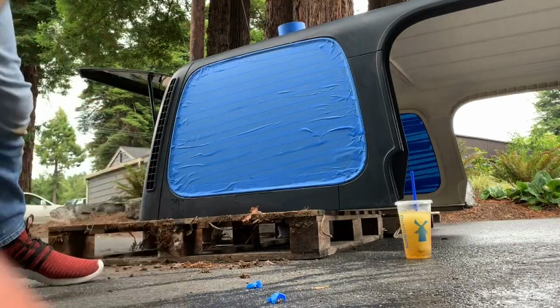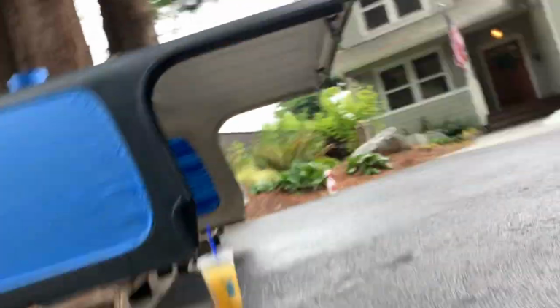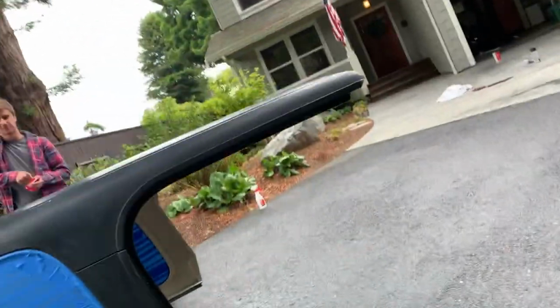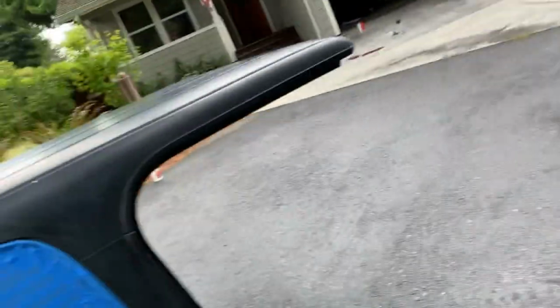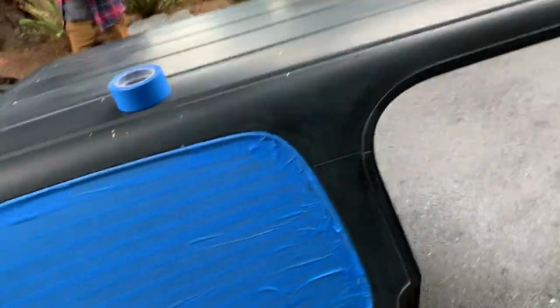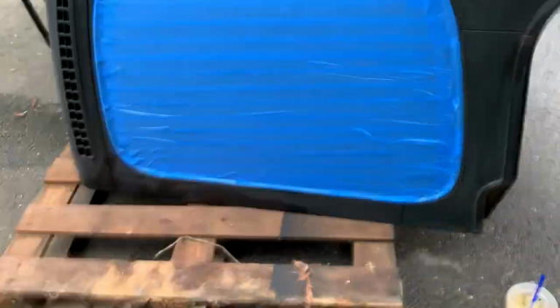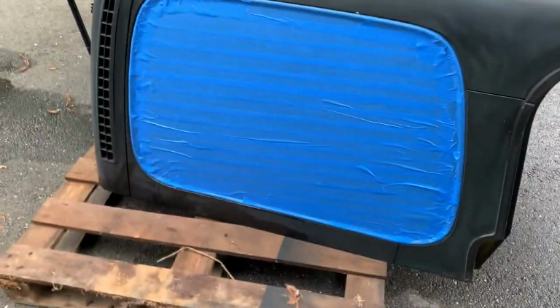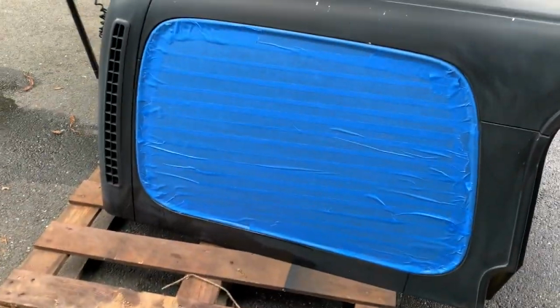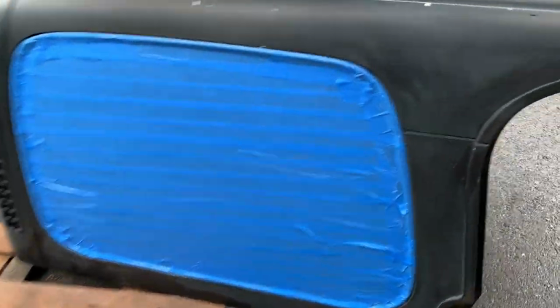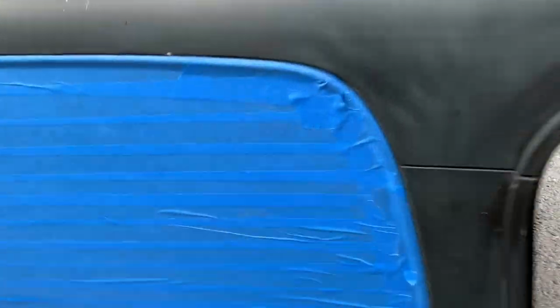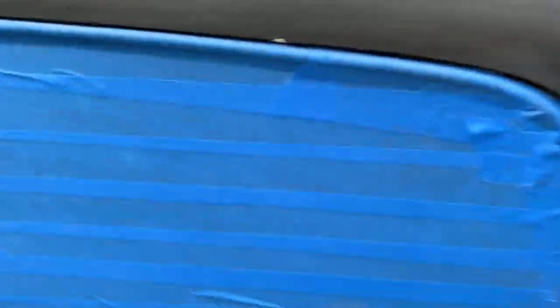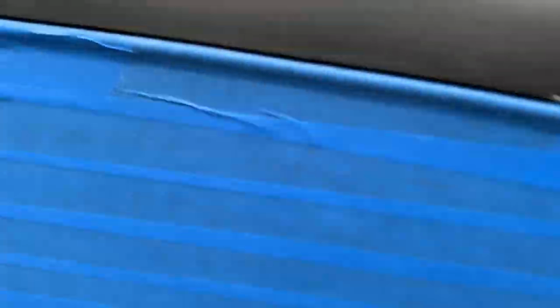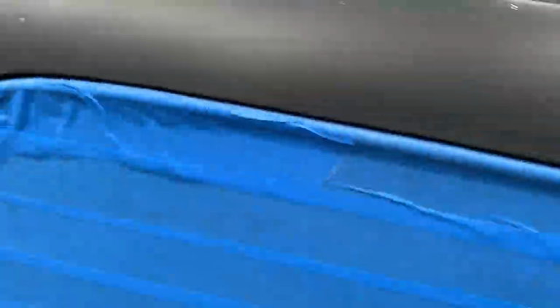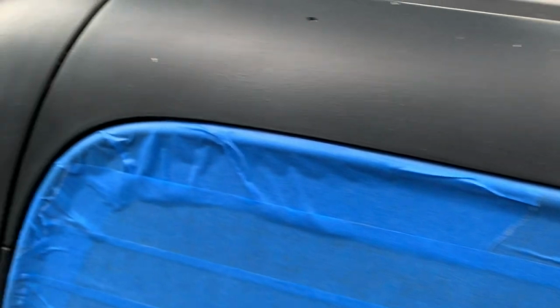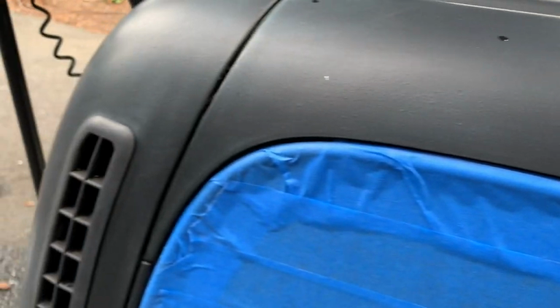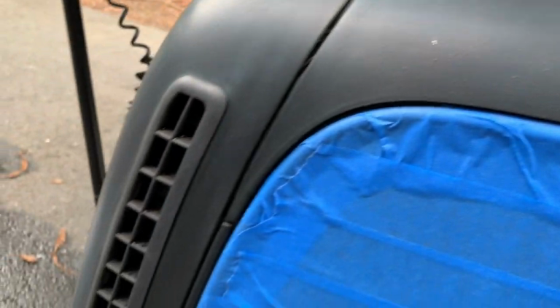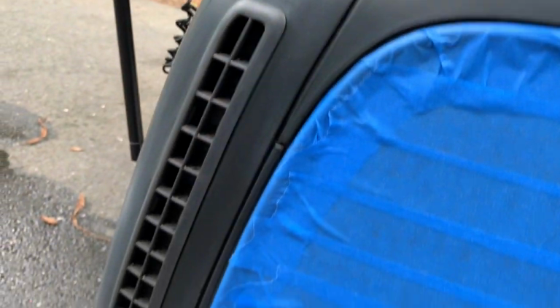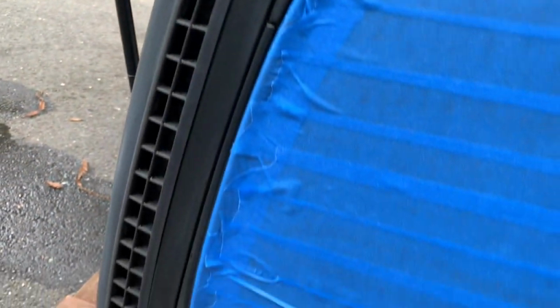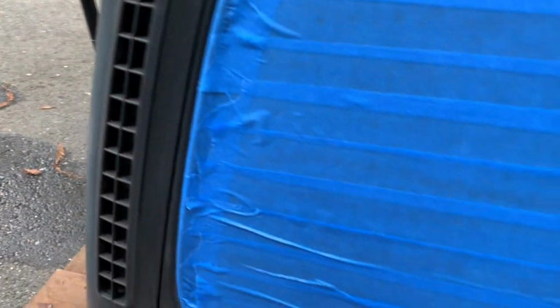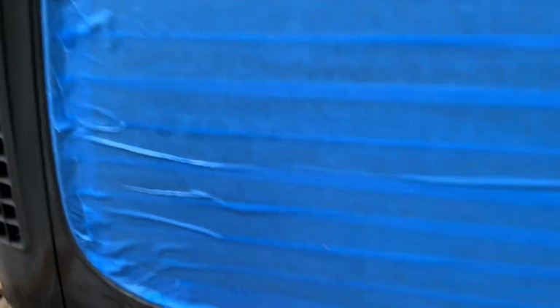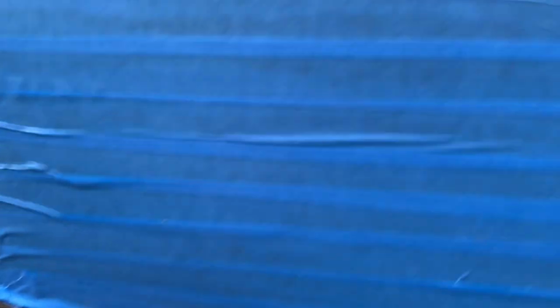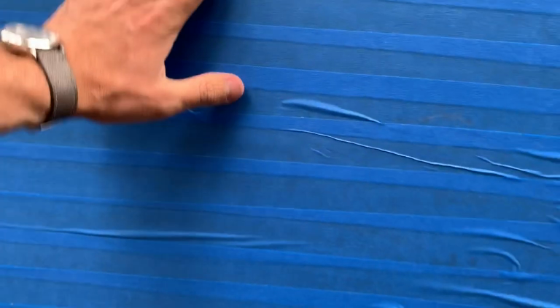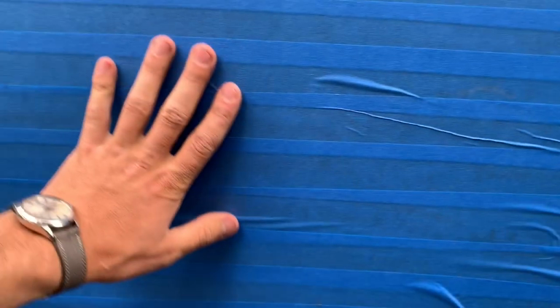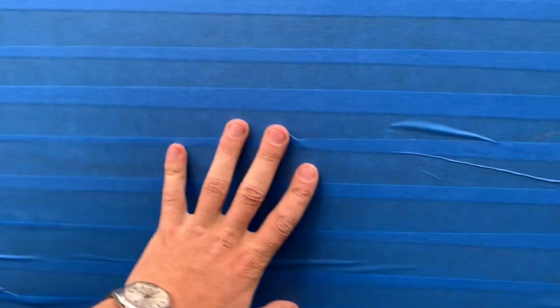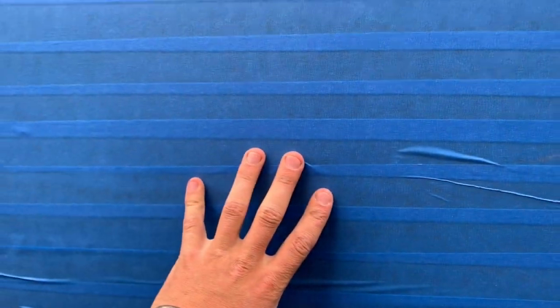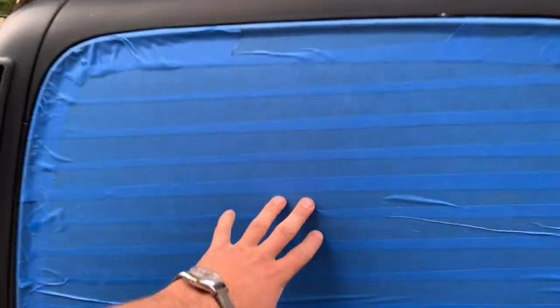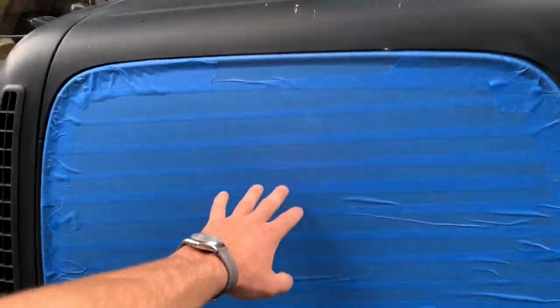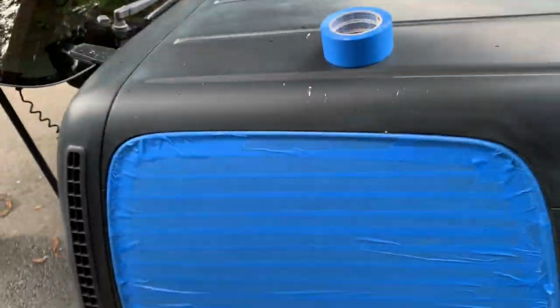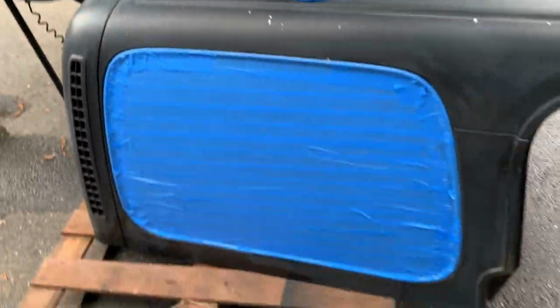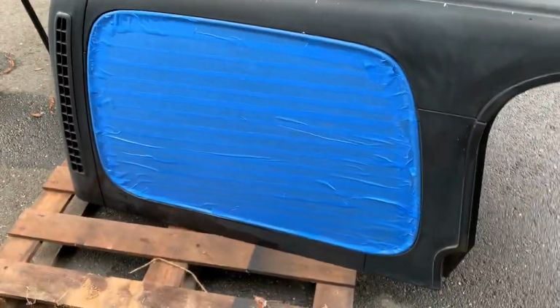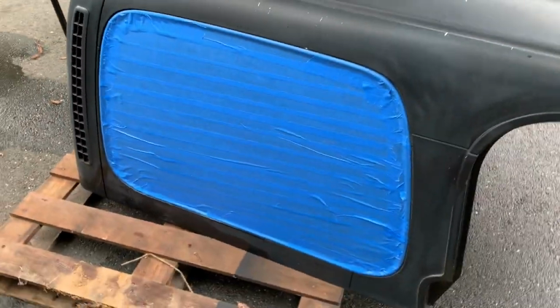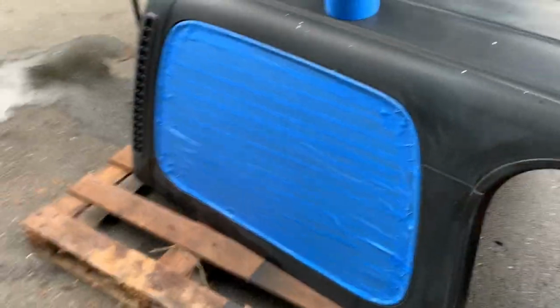Here we have one finished side — you can see it got pretty good up in the corners. Nothing too special, but like I said, just cover the whole thing in tape rather than paper.